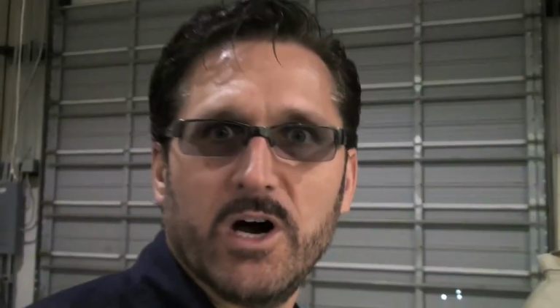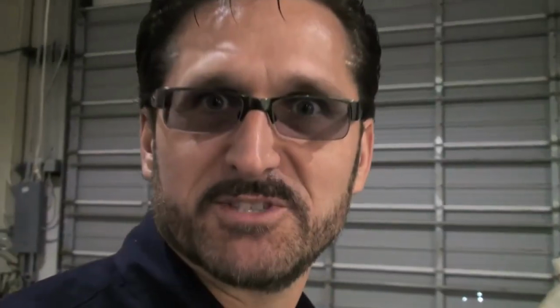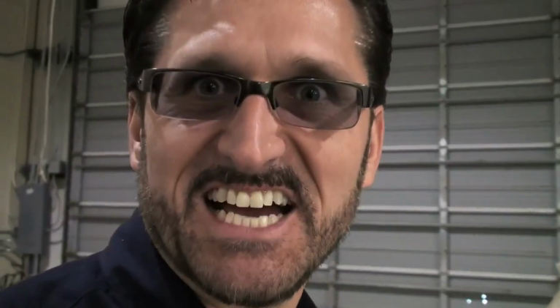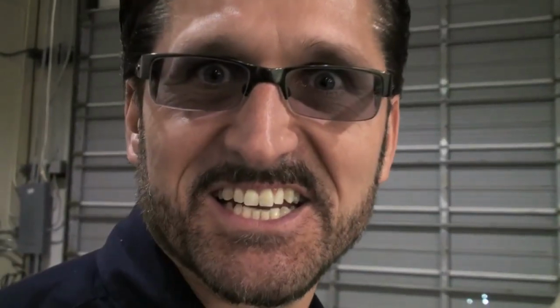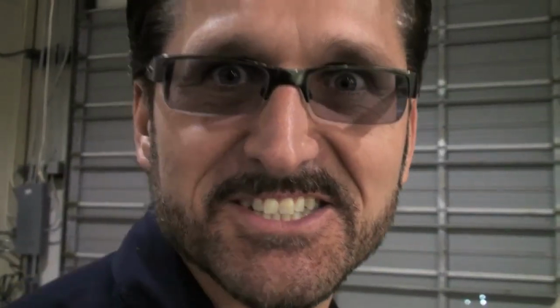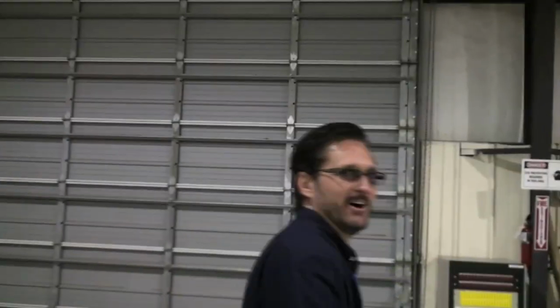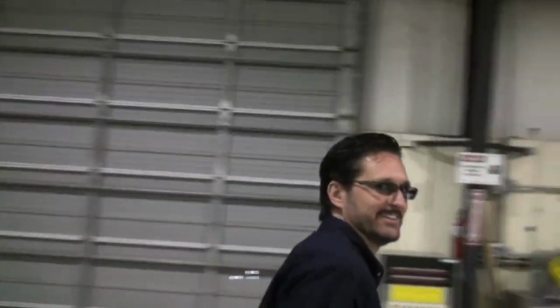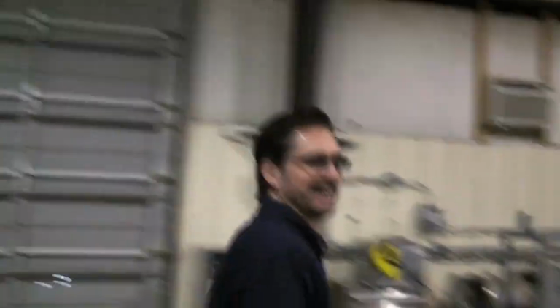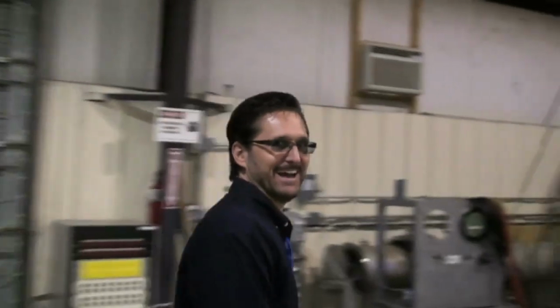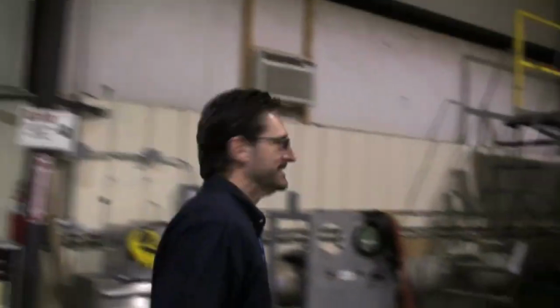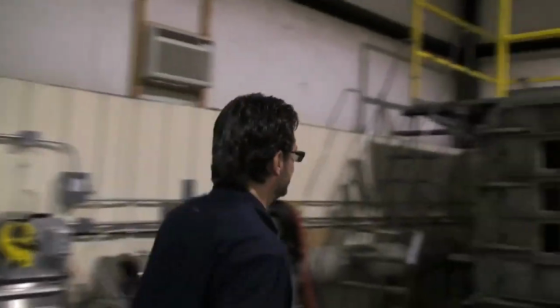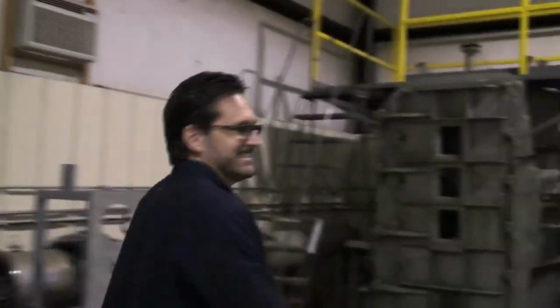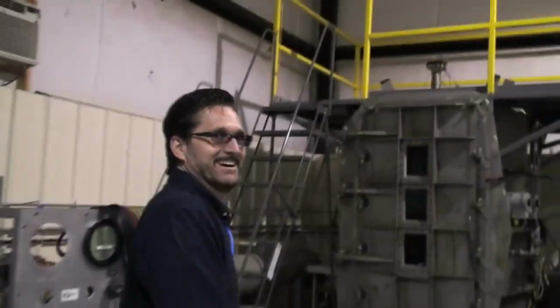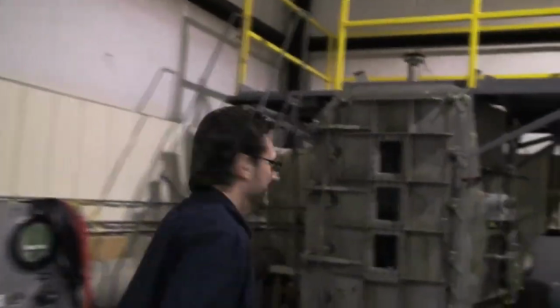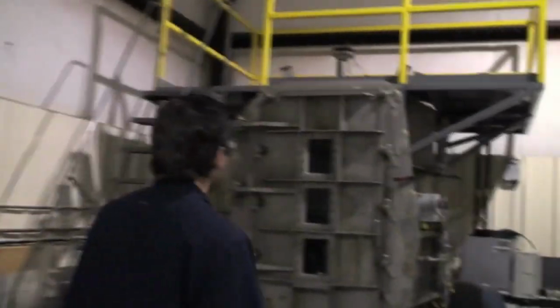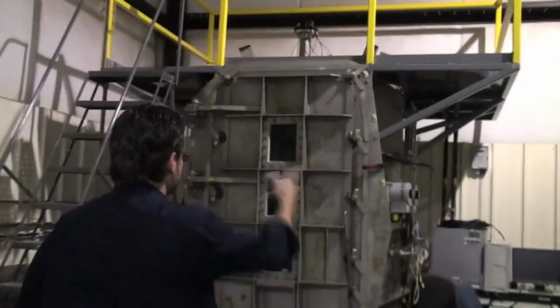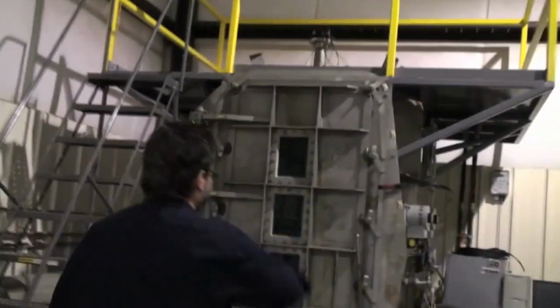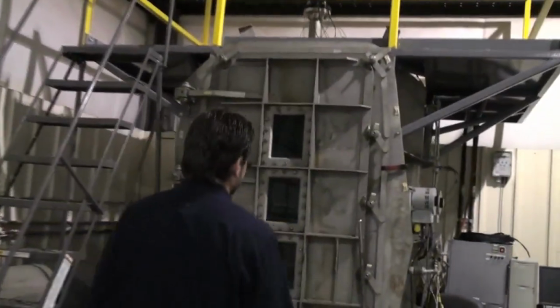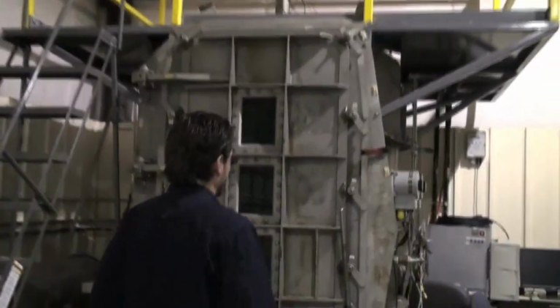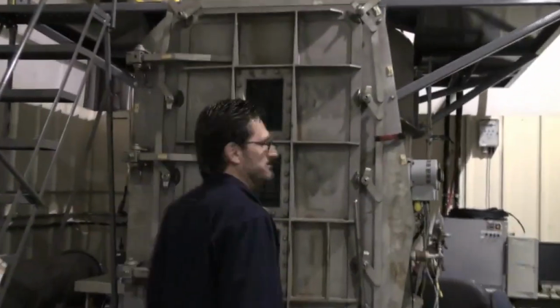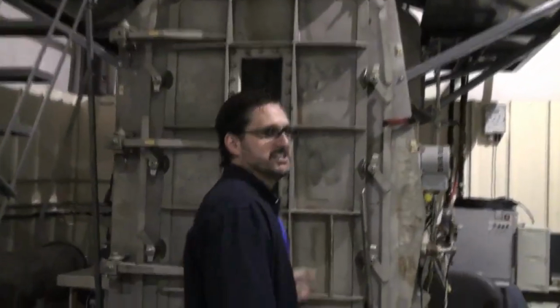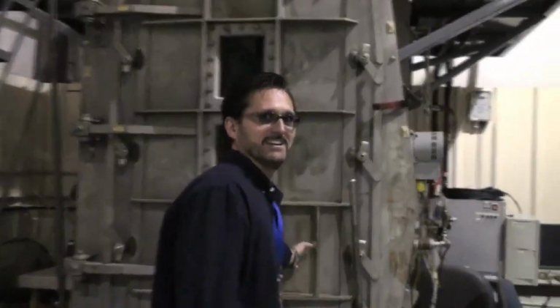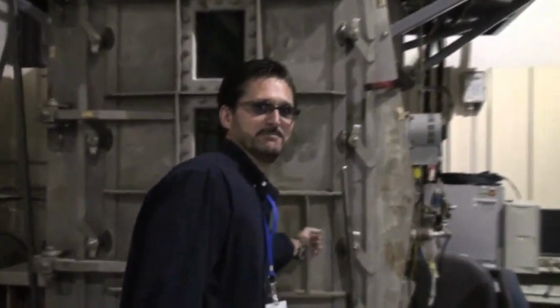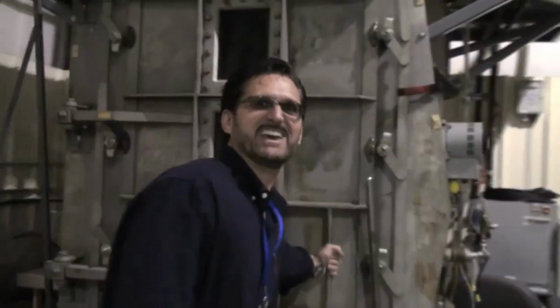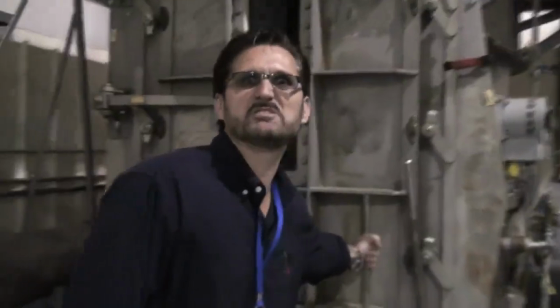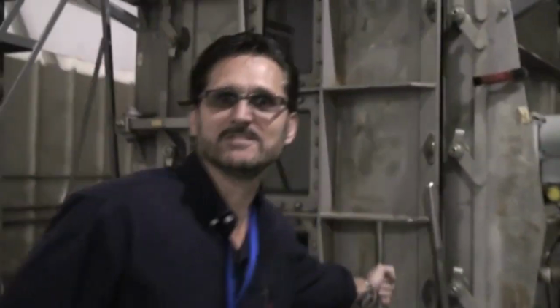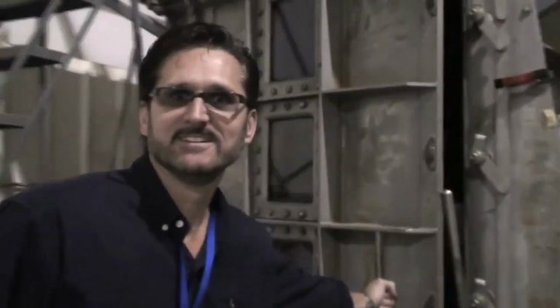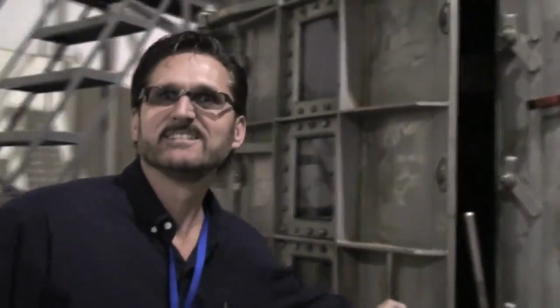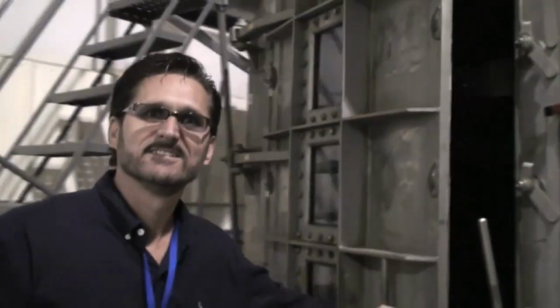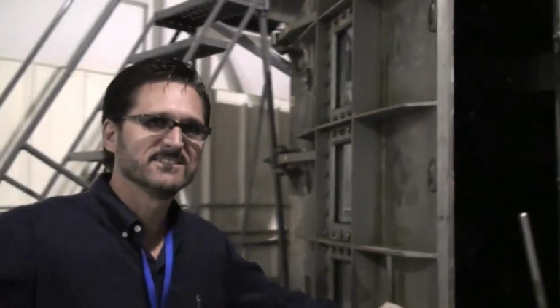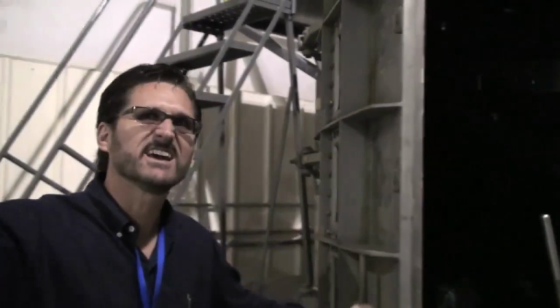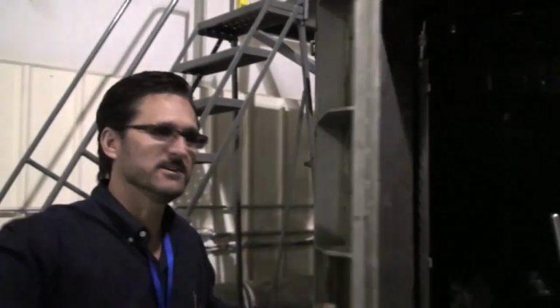Welcome to Dynetics. Come on in to my lab. This is my time machine — my capsule. Let's take a journey.